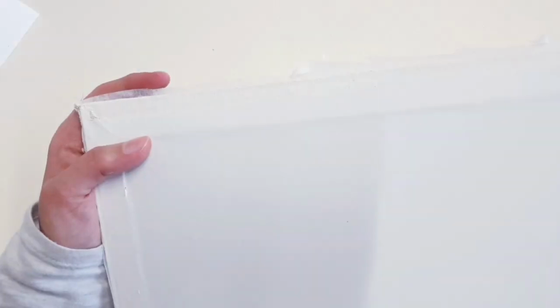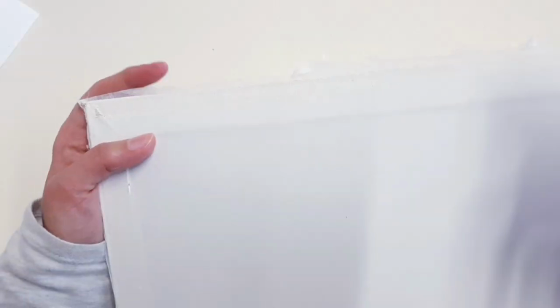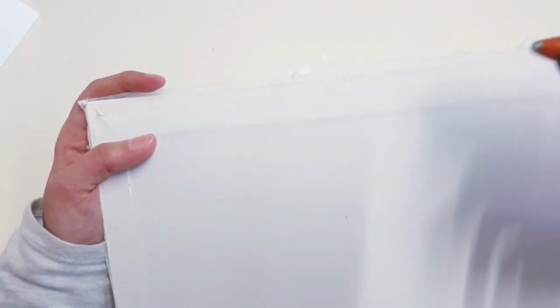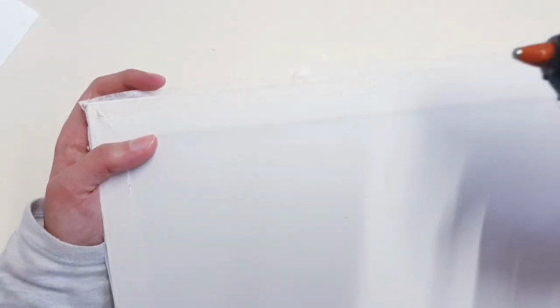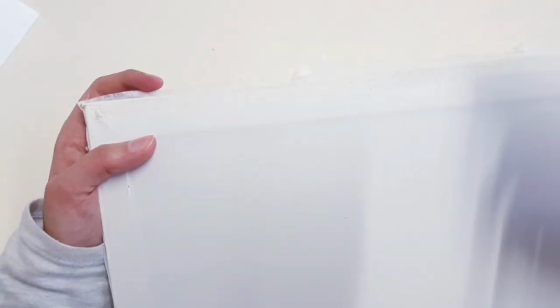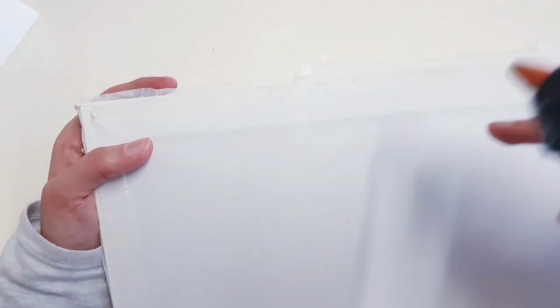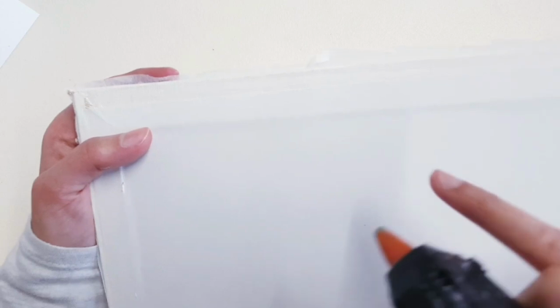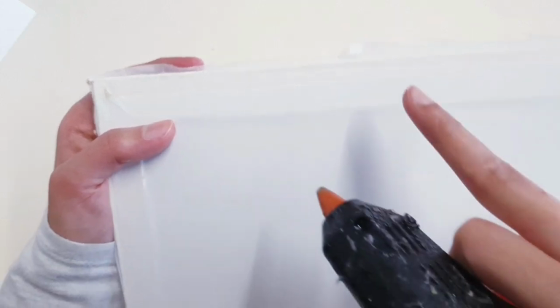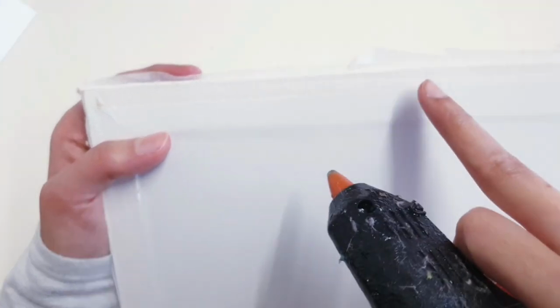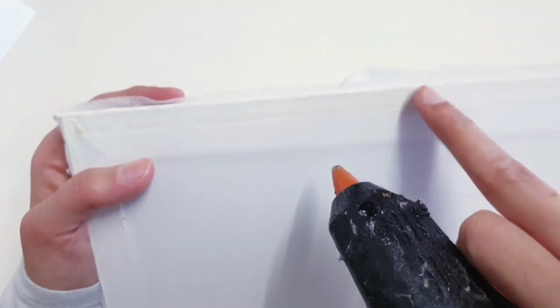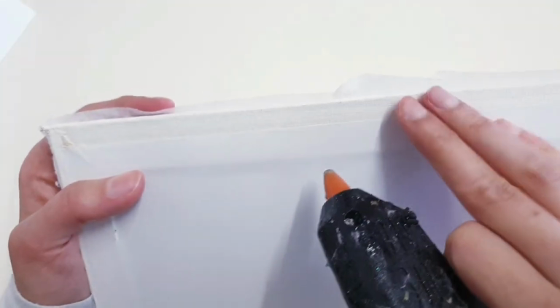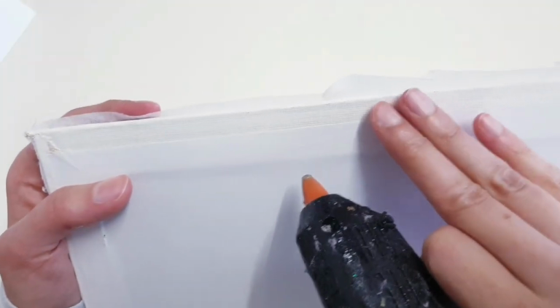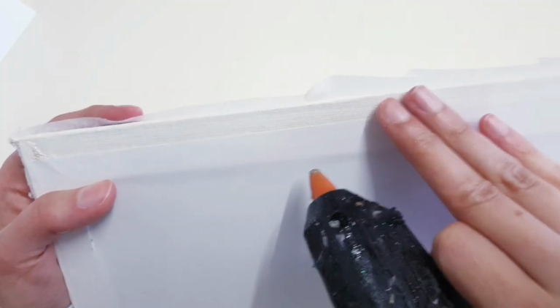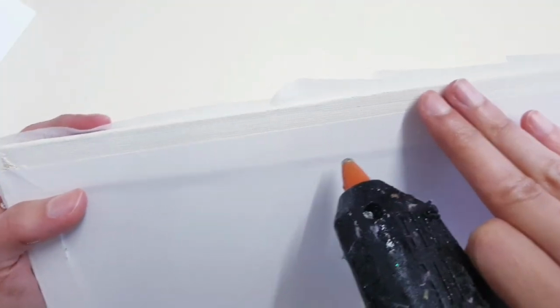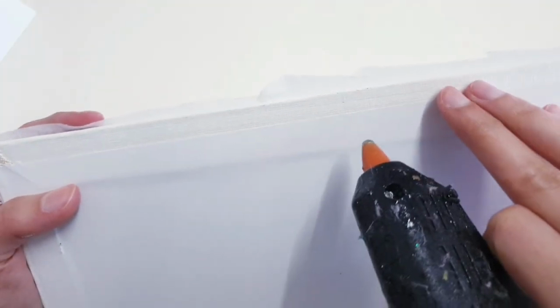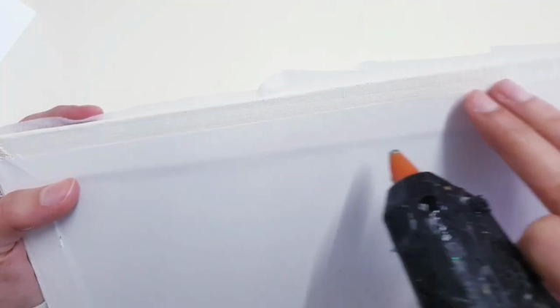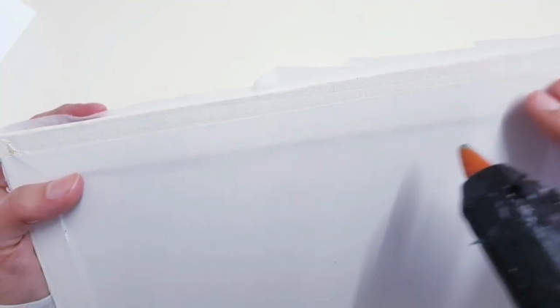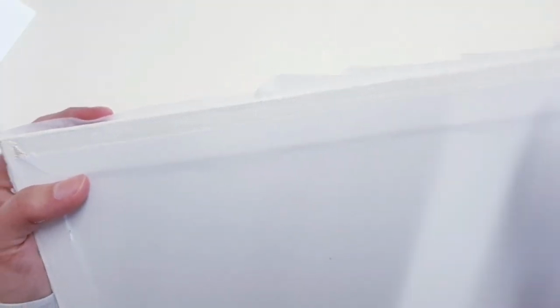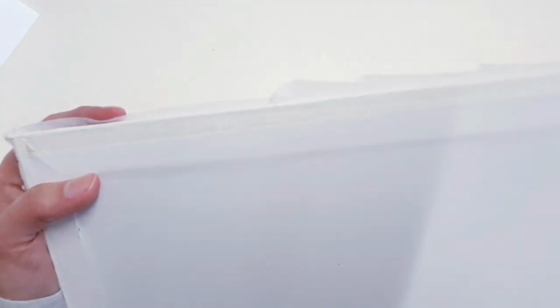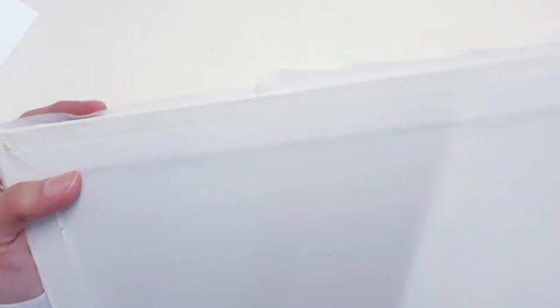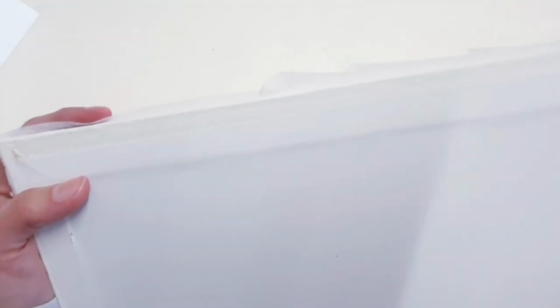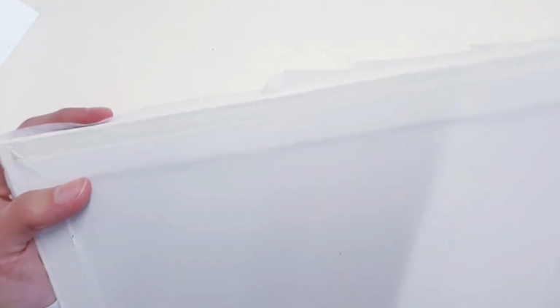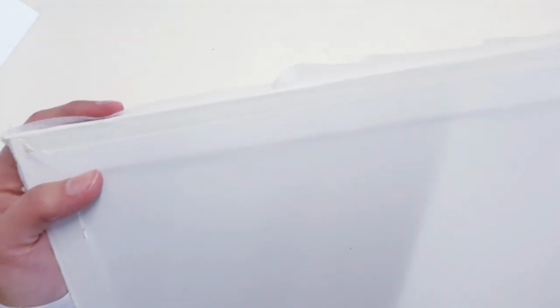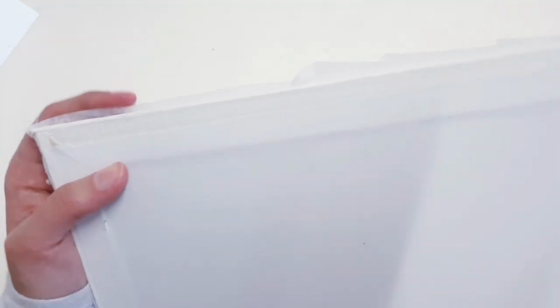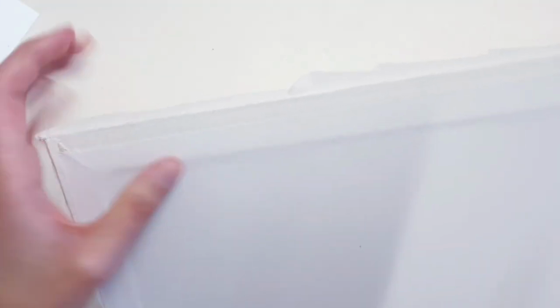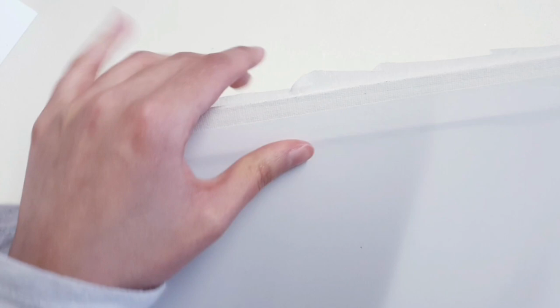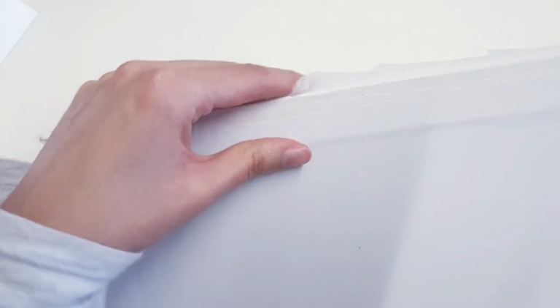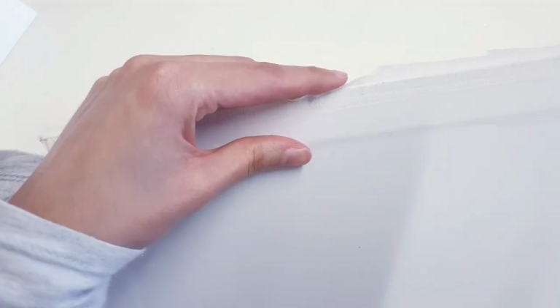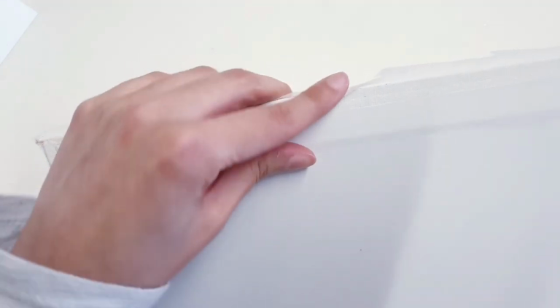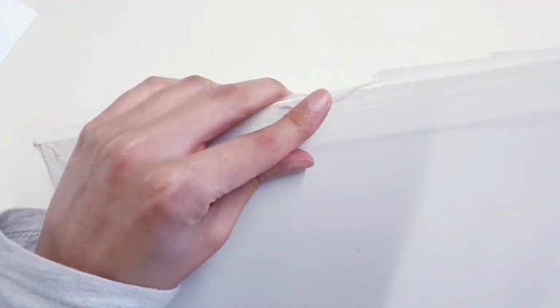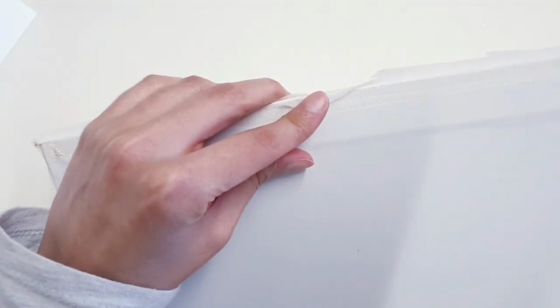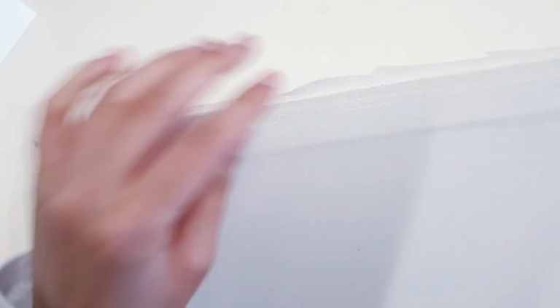I'm just going to use my hot glue because I've got a little bit of trim here, a little extra excess, so I'm going to stick that down just like this.